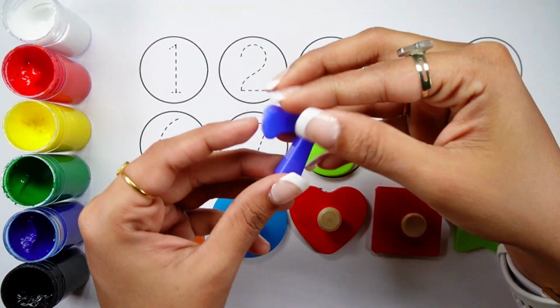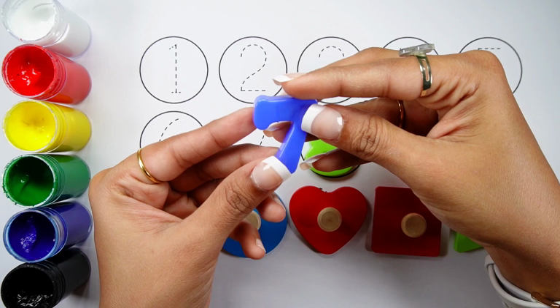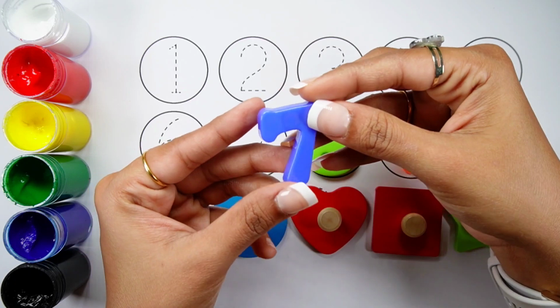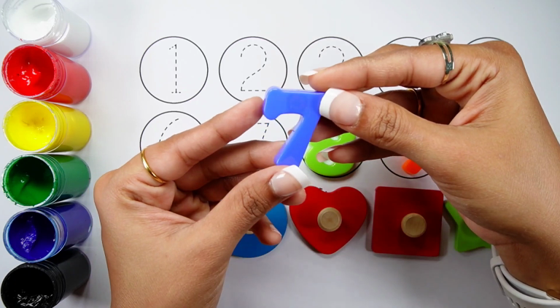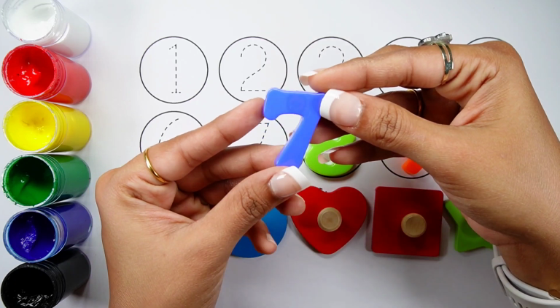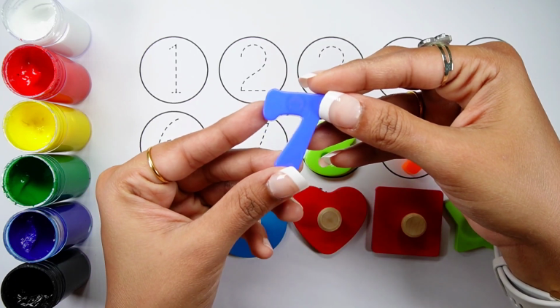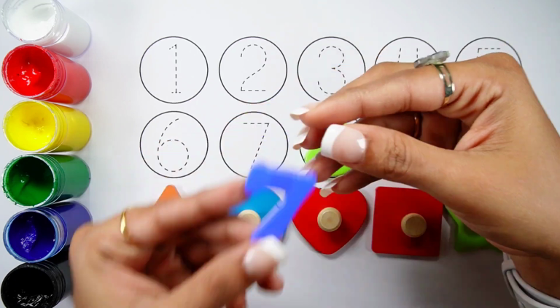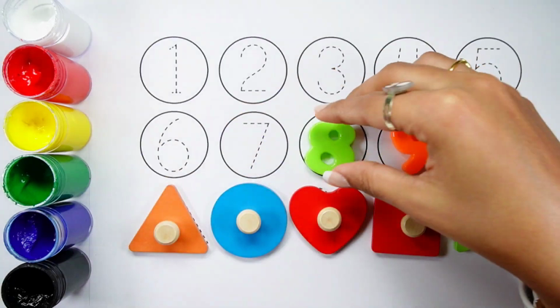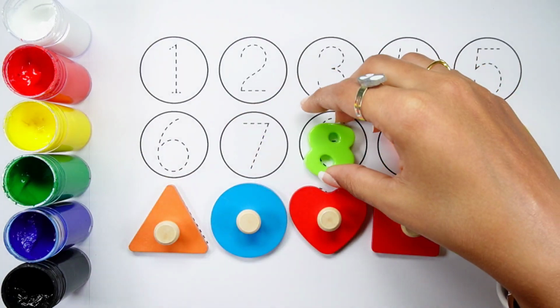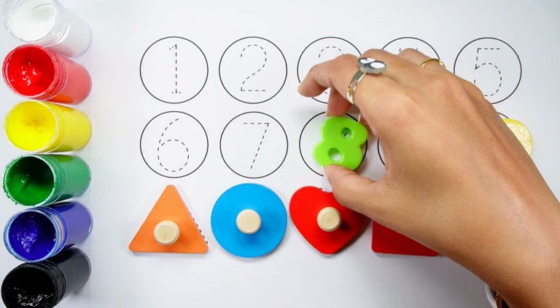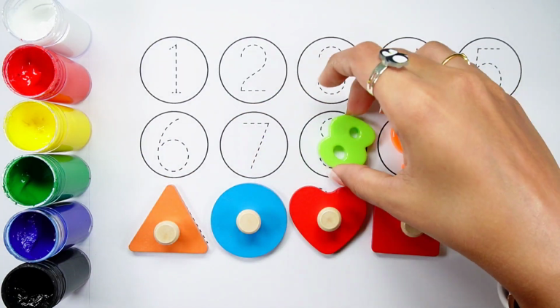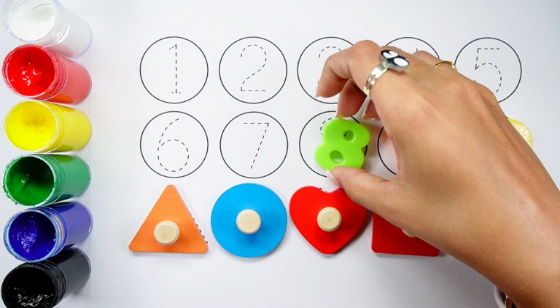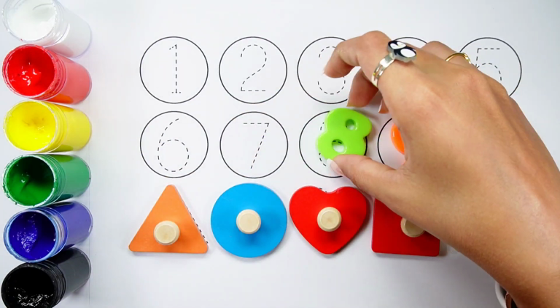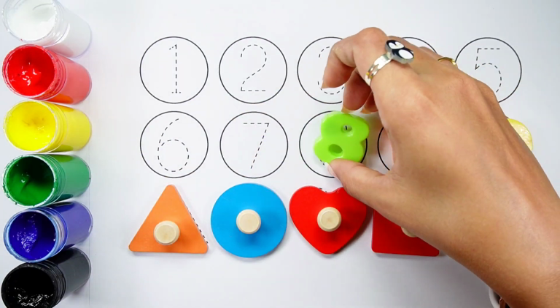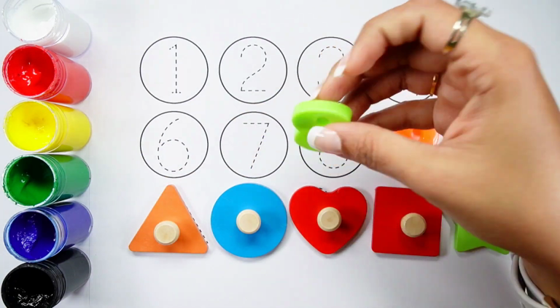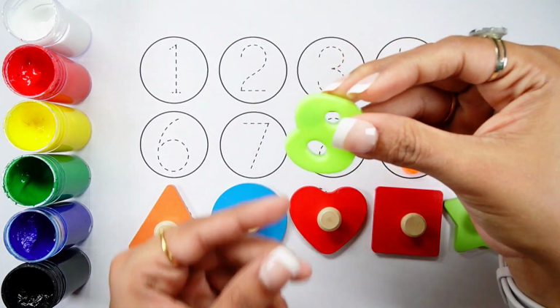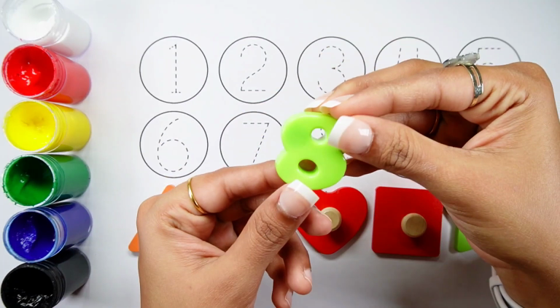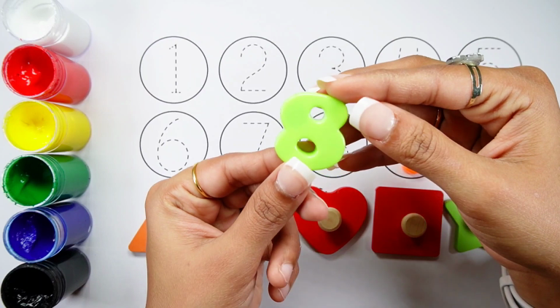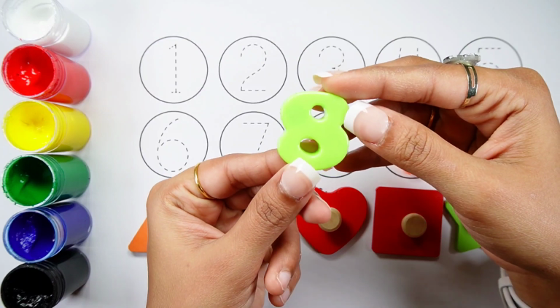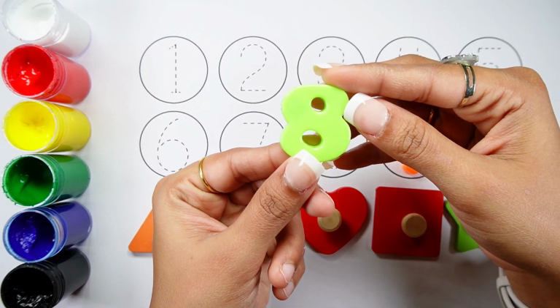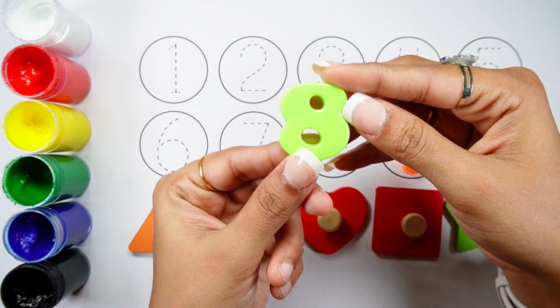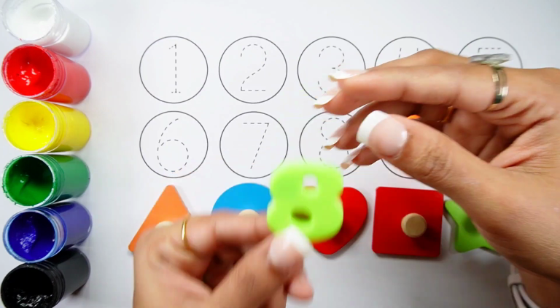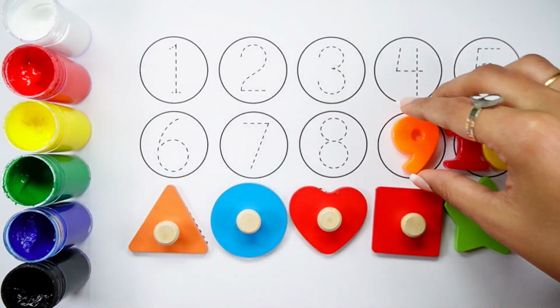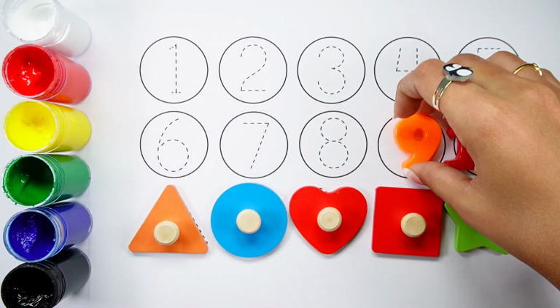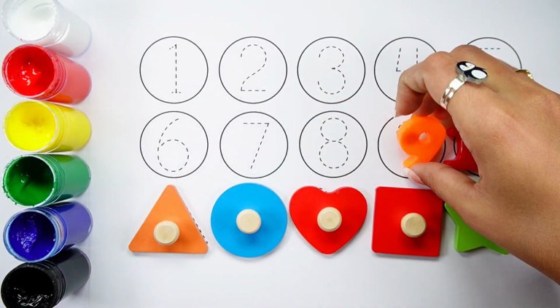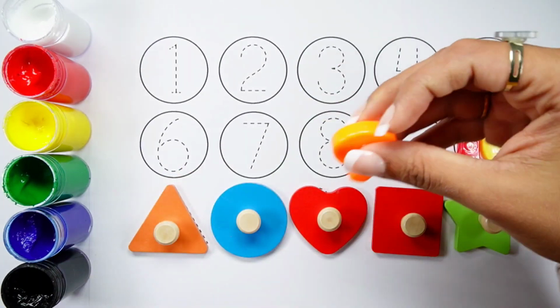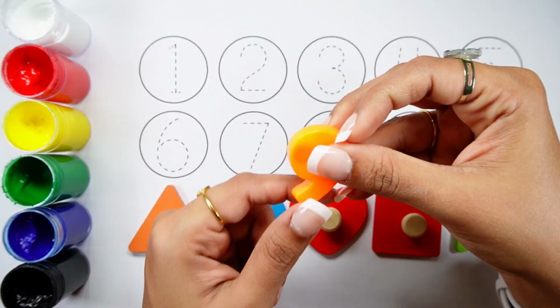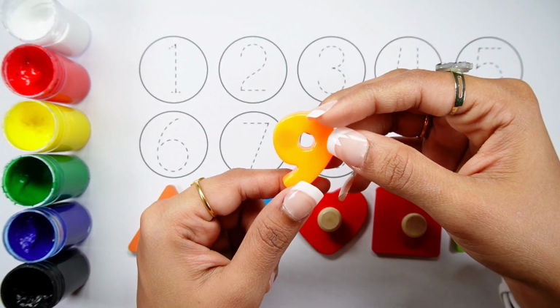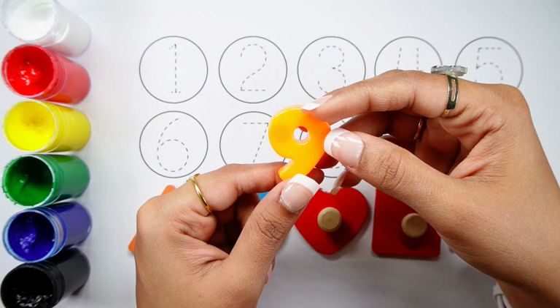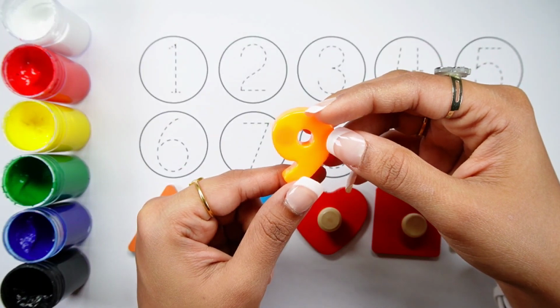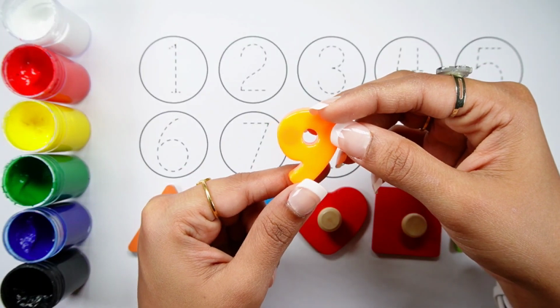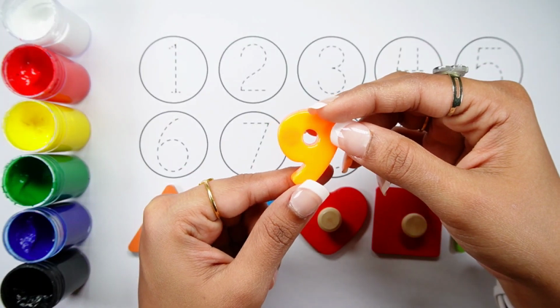Number 7, blue color. Number 8, green color. Number 9, orange color.